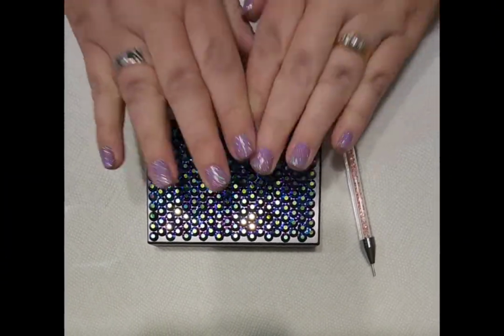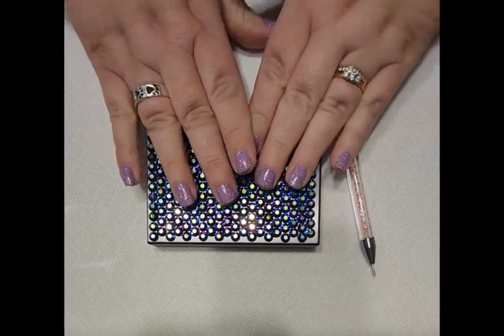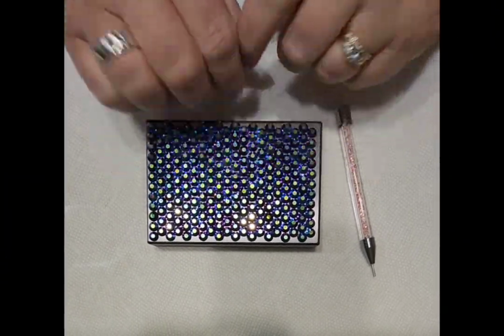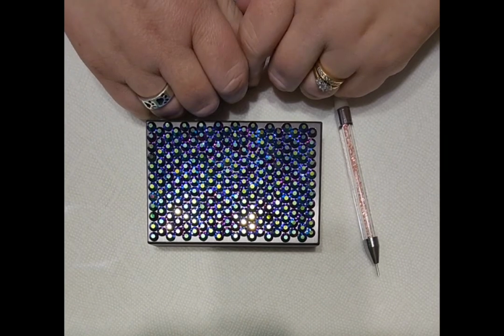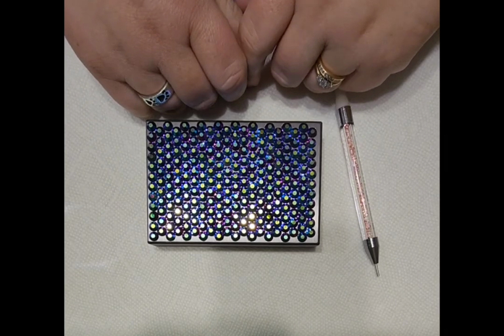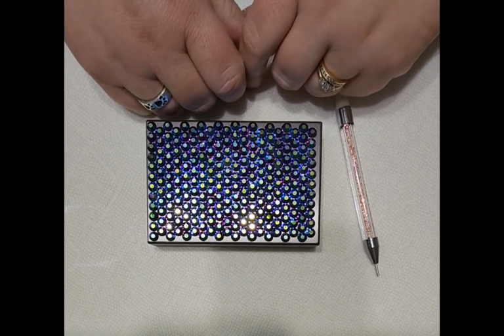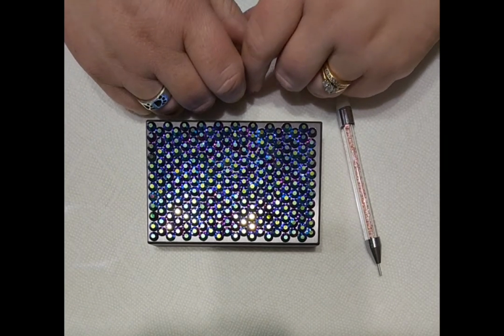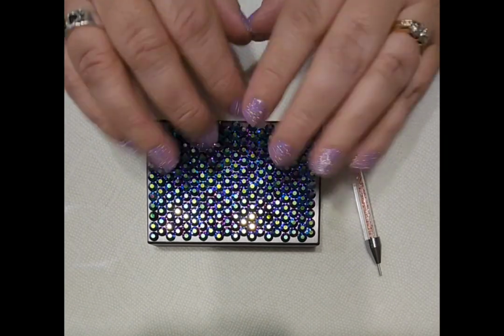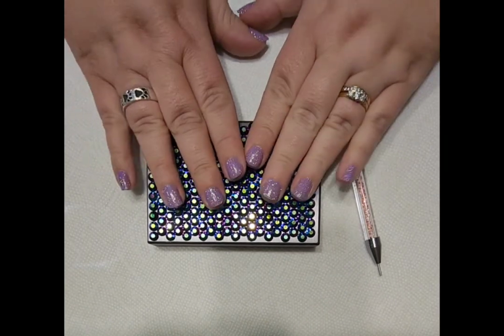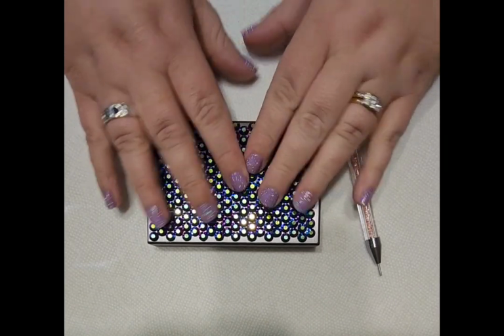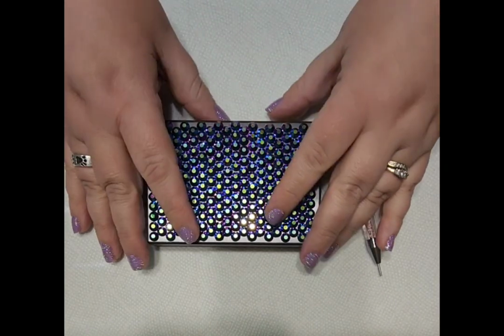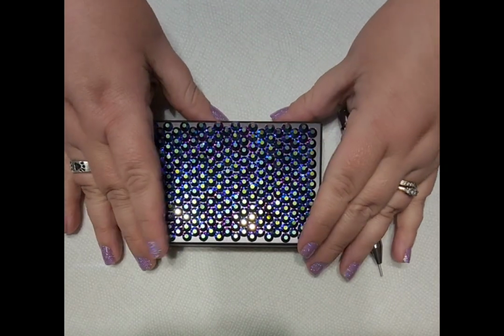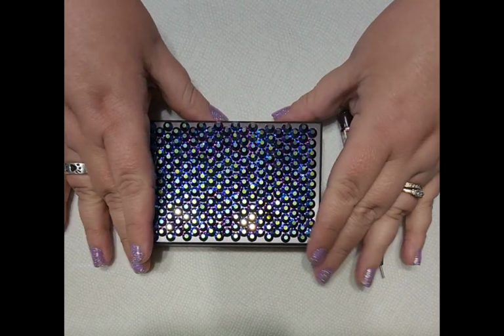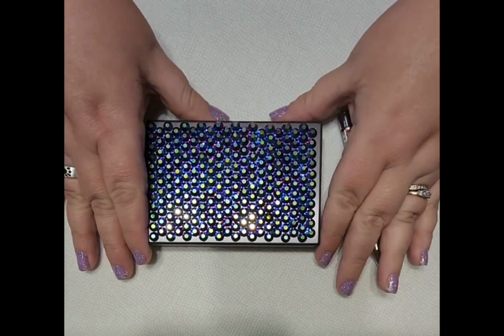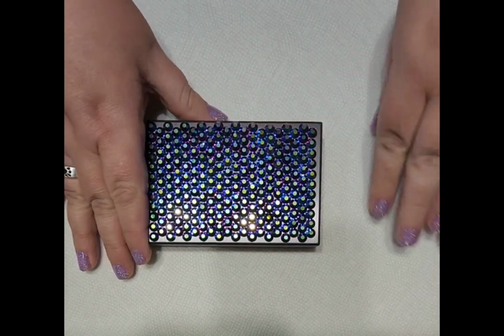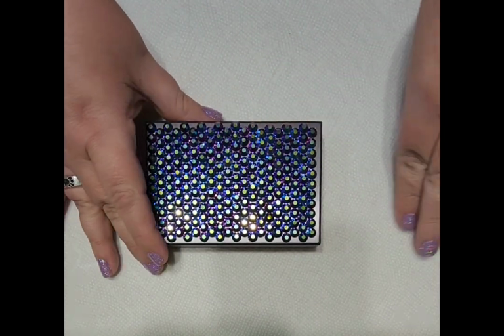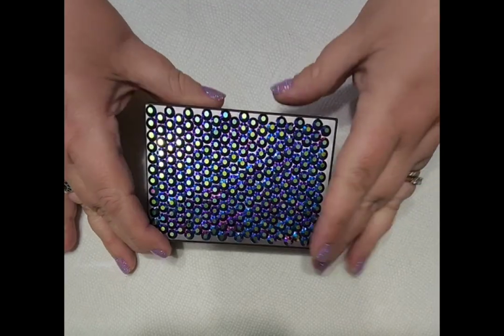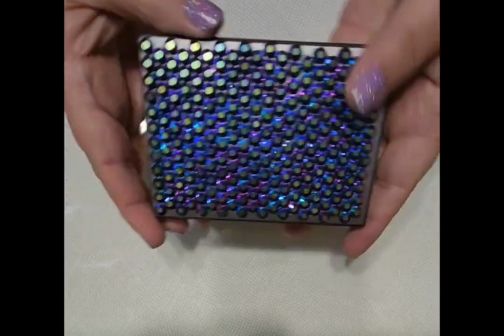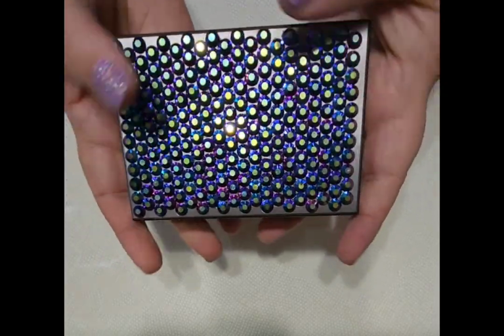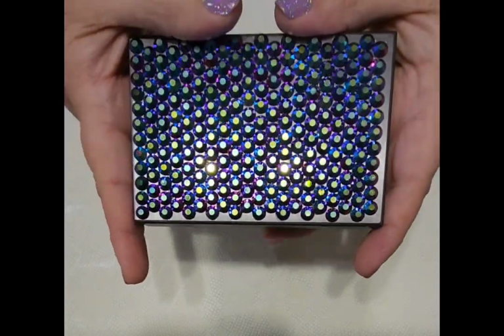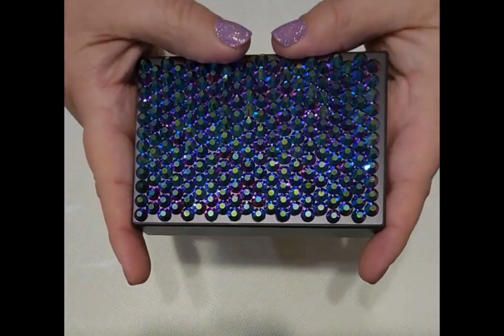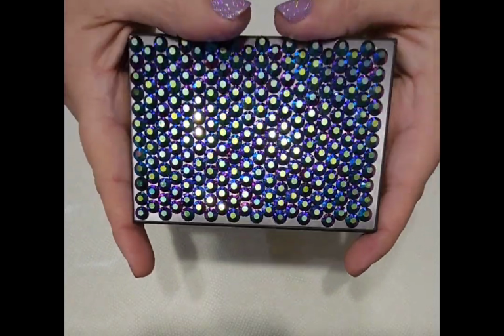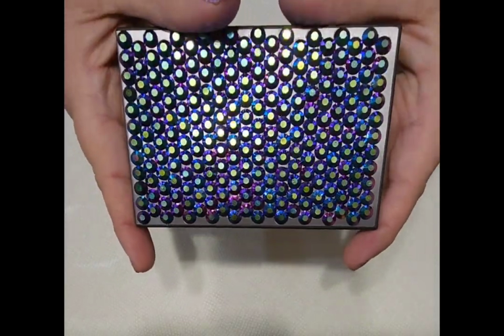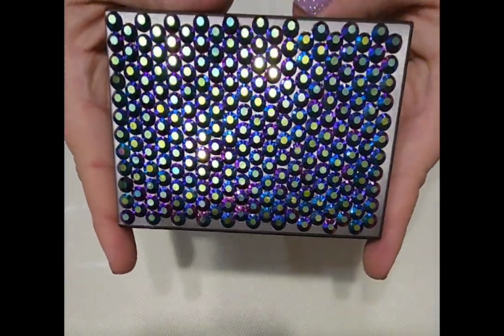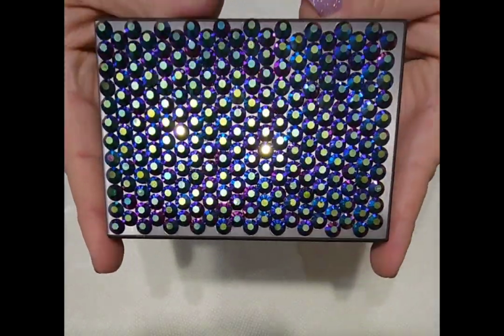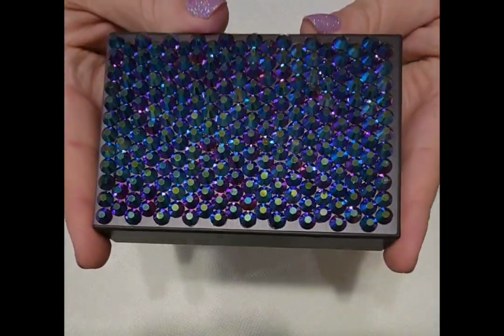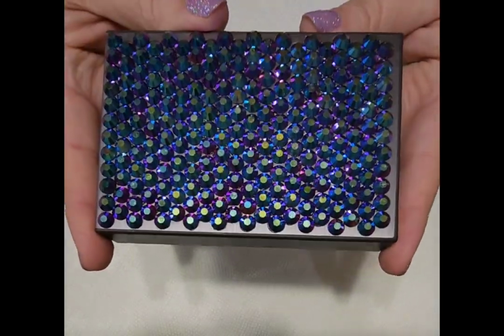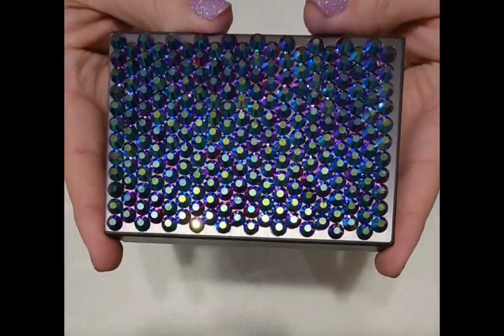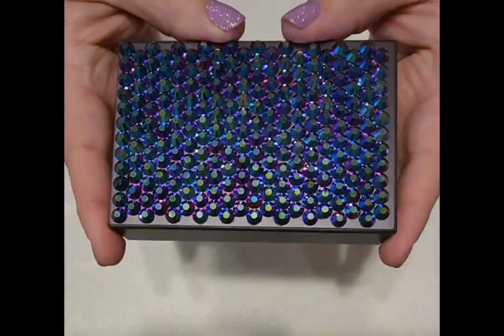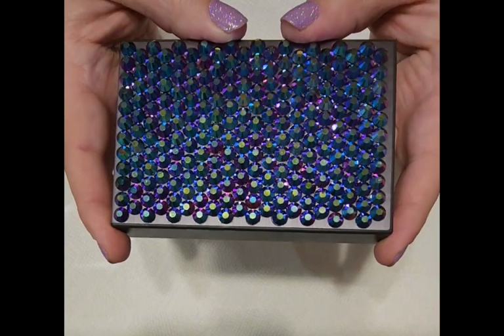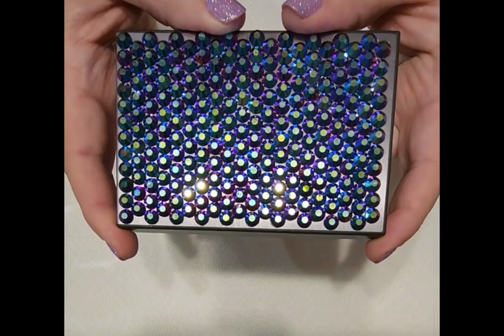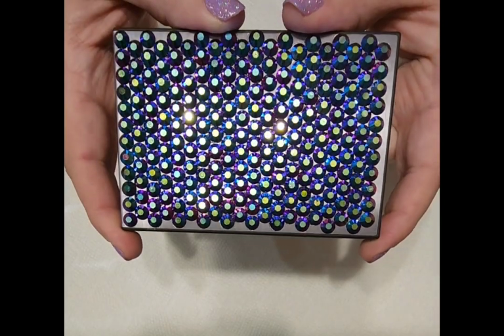Hello everybody, welcome. This is Jess from Forth and Birch. Thanks for joining me today. We are going to talk about the honeycomb method for placing rhinestones.